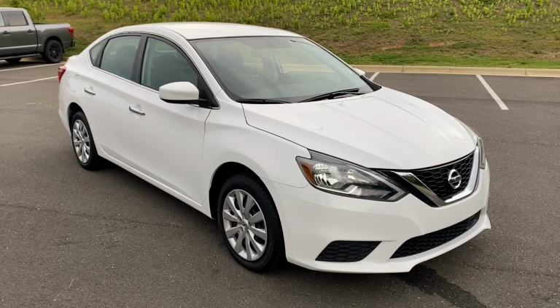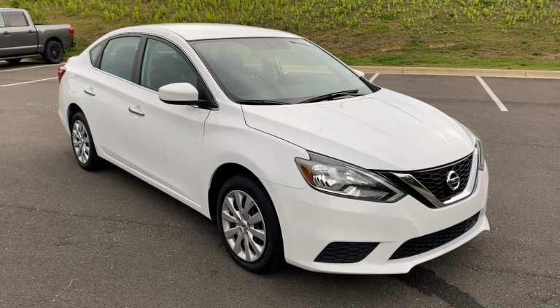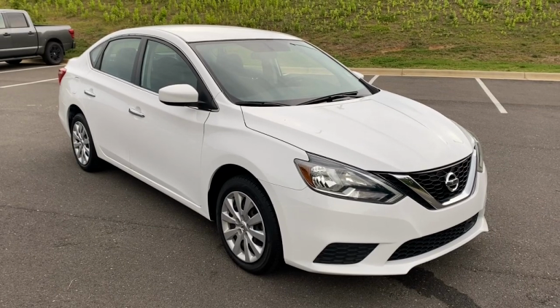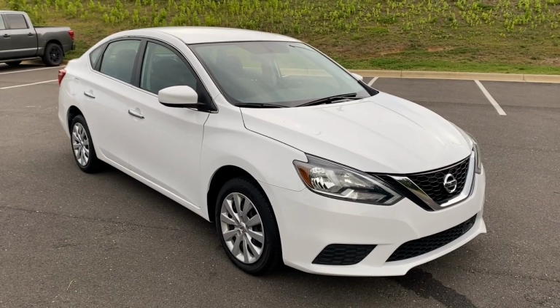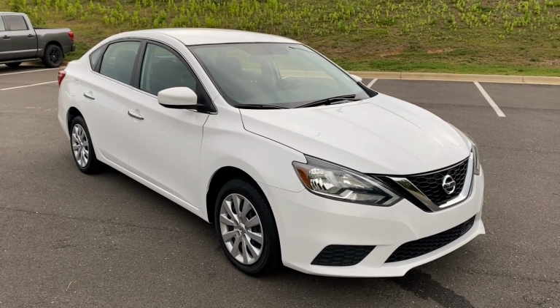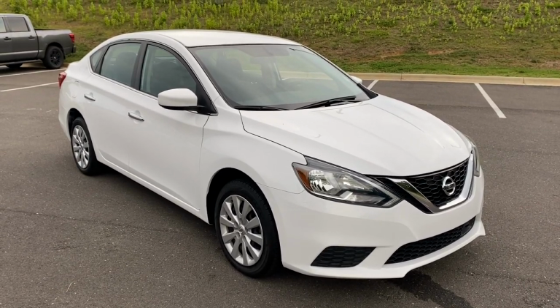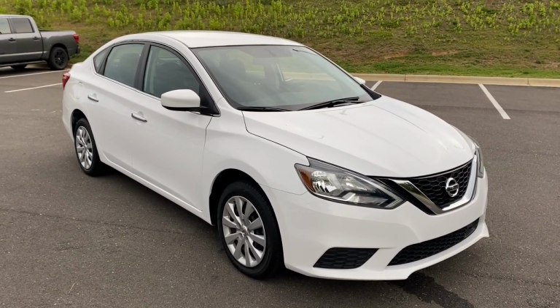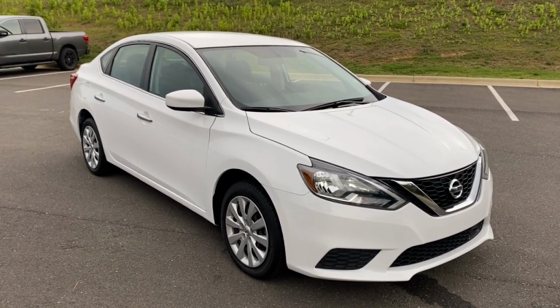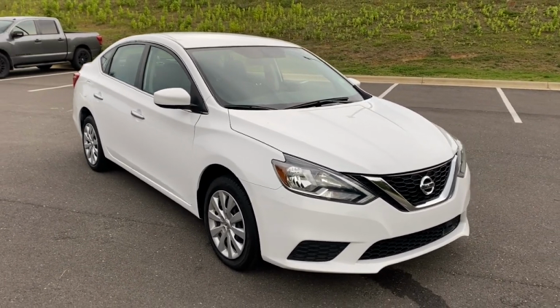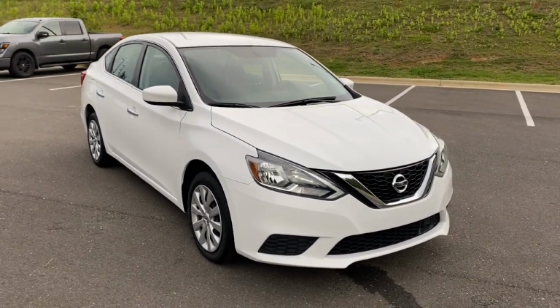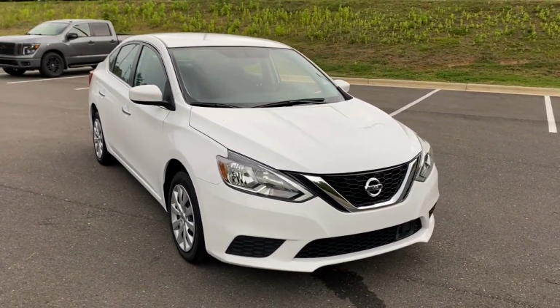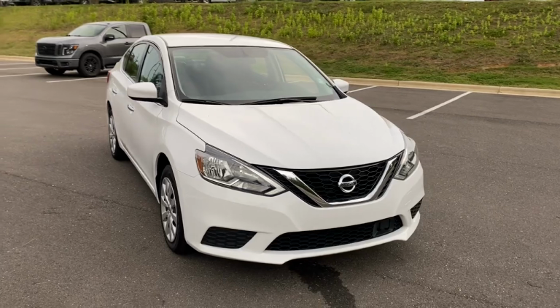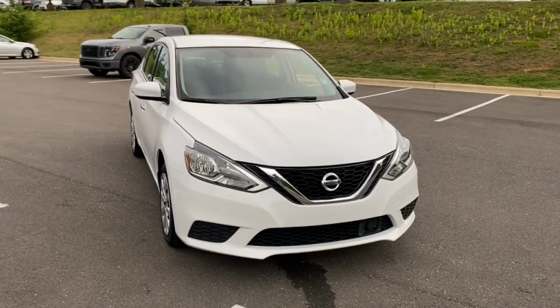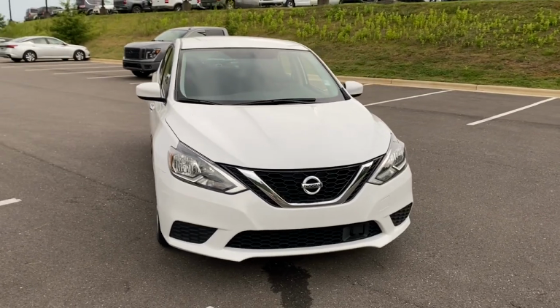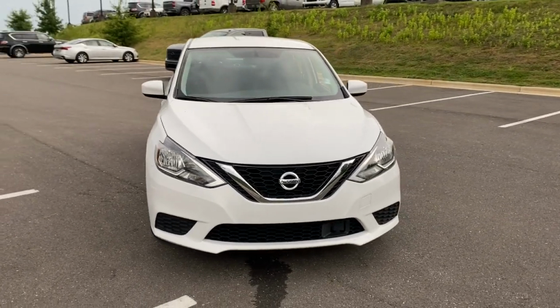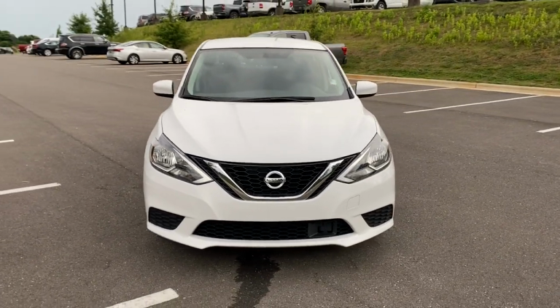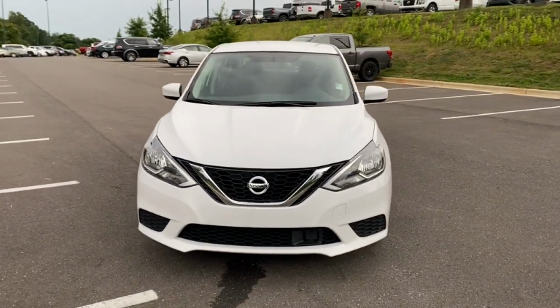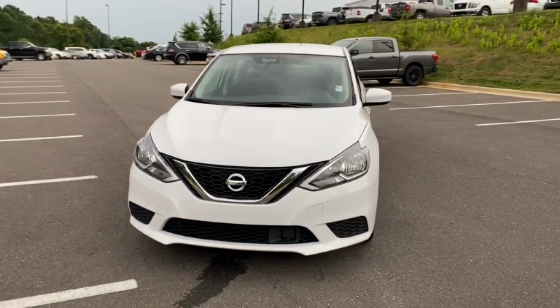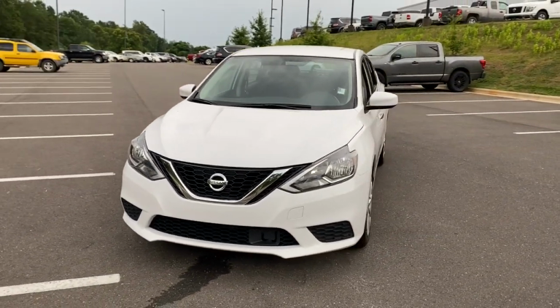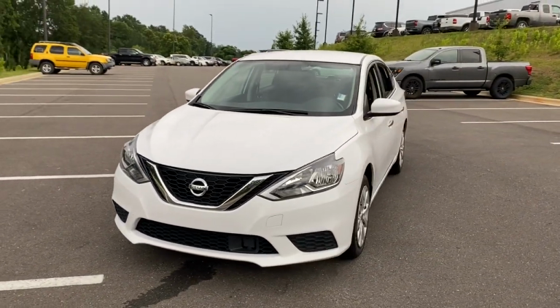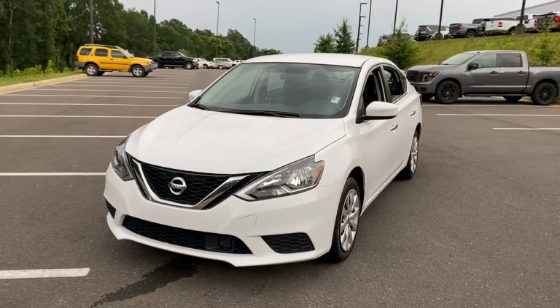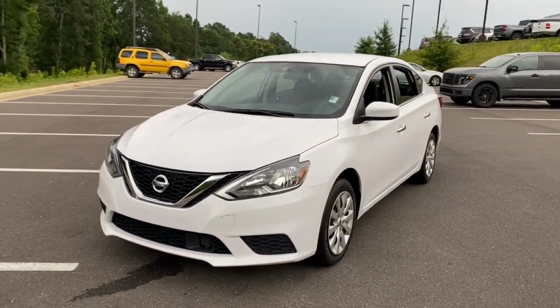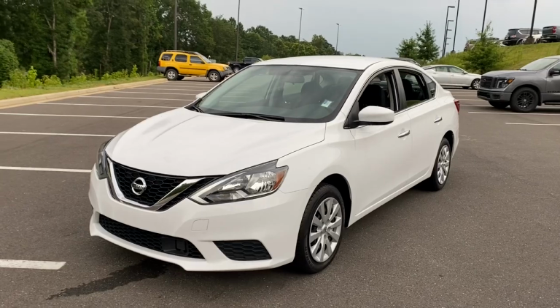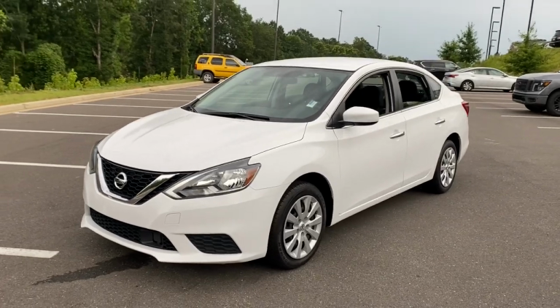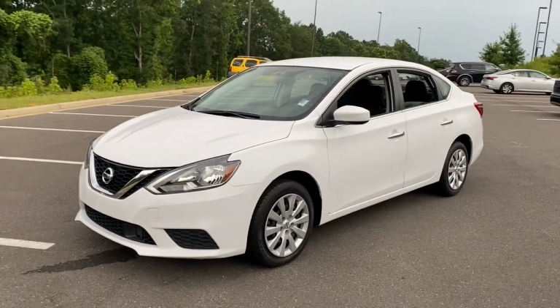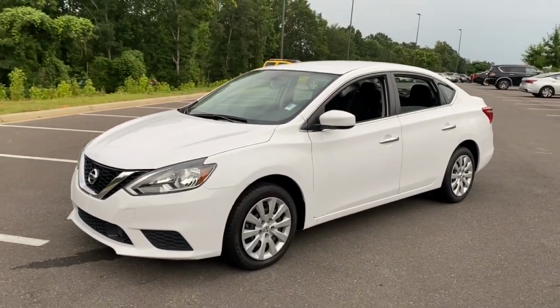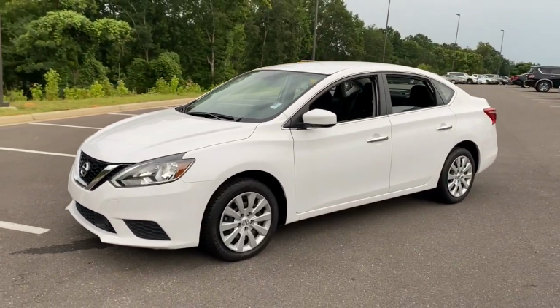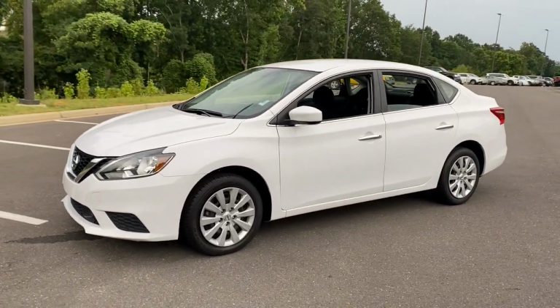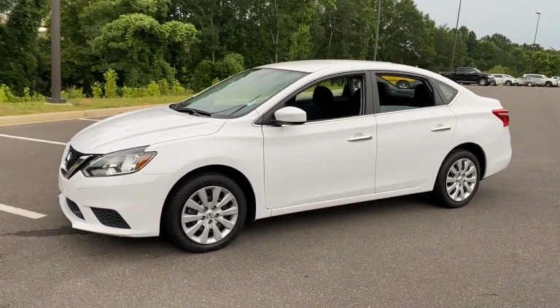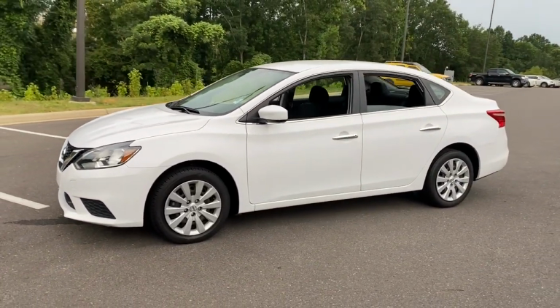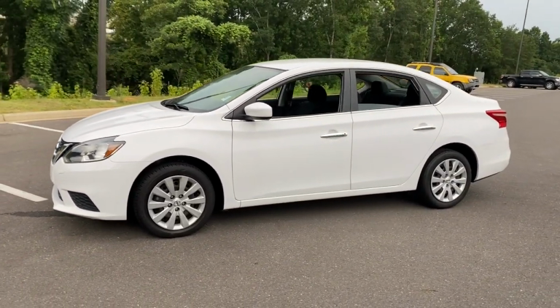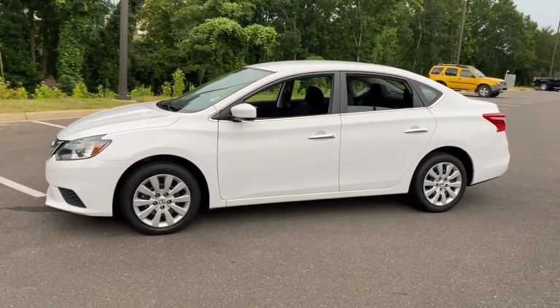Get acquainted with the 2019 Nissan Sentra. This vehicle is an outstanding buy with fewer than 50,000 miles on the odometer. Comfort, convenience, safety and fun are all yours in the sleek and spirited Sentra.